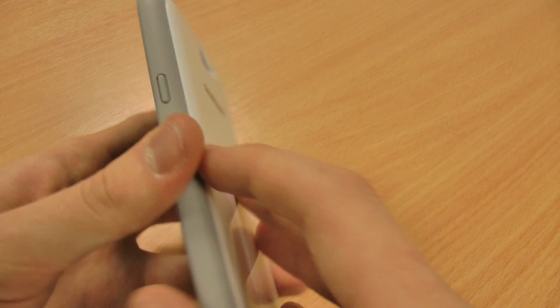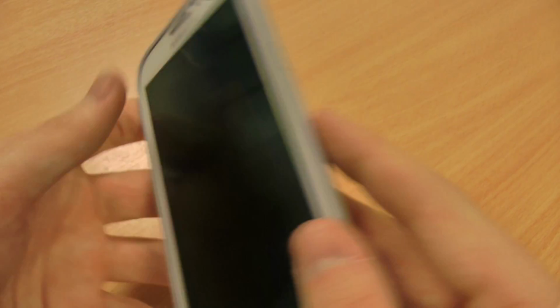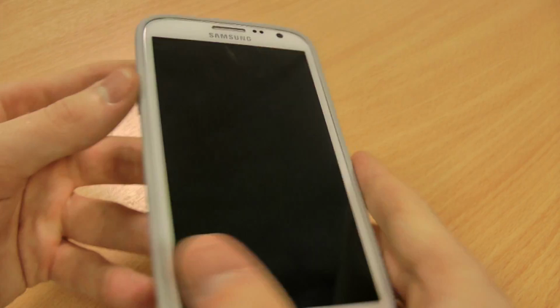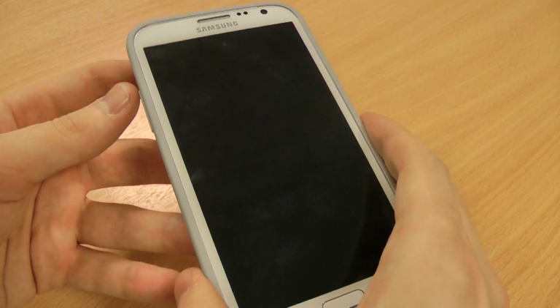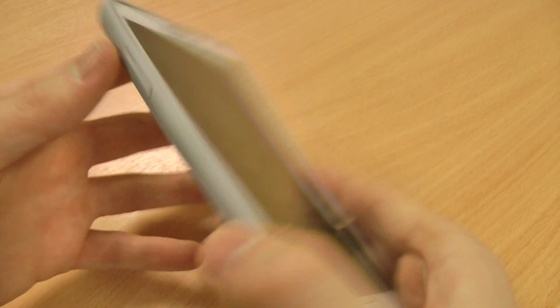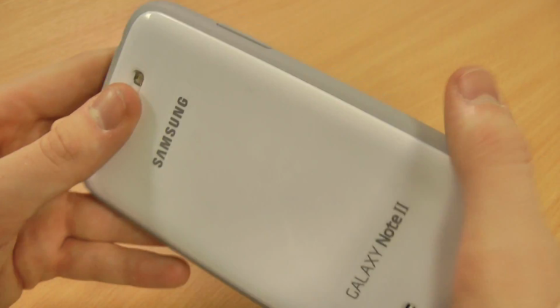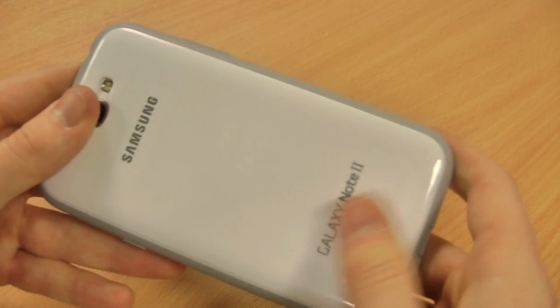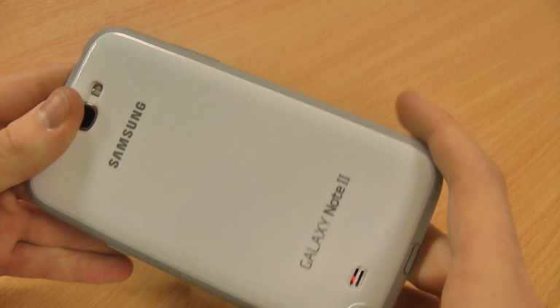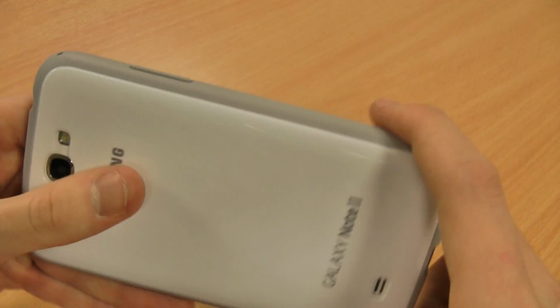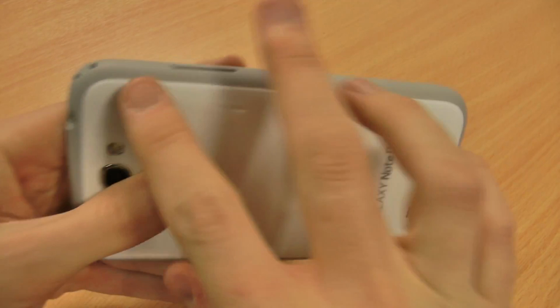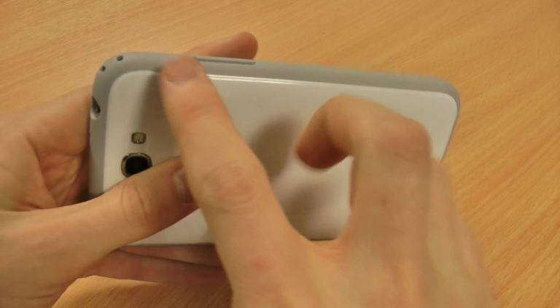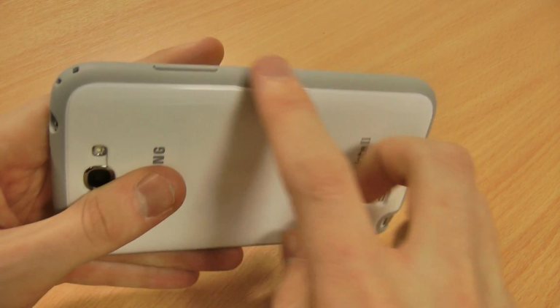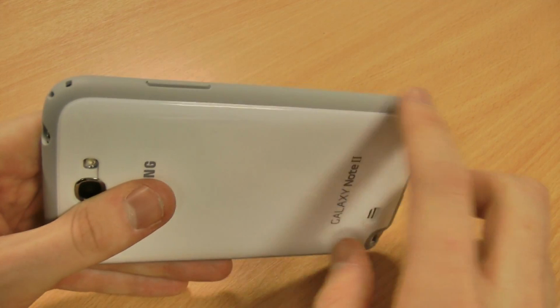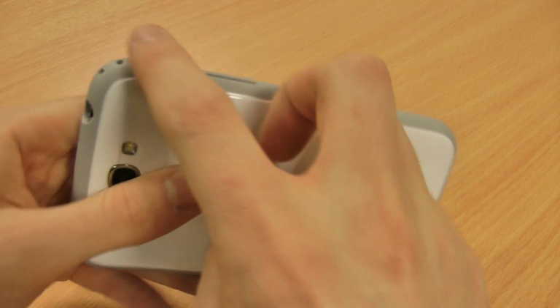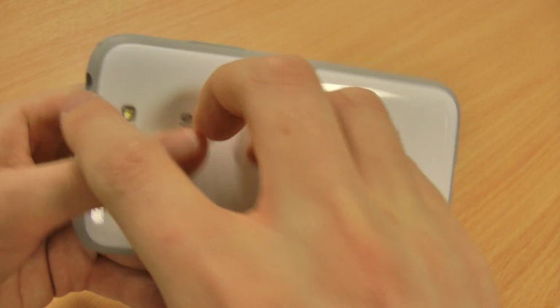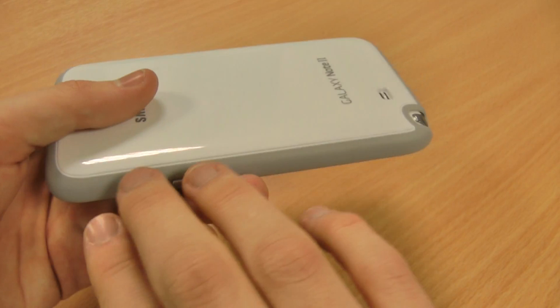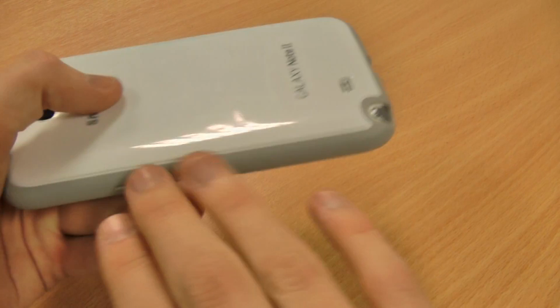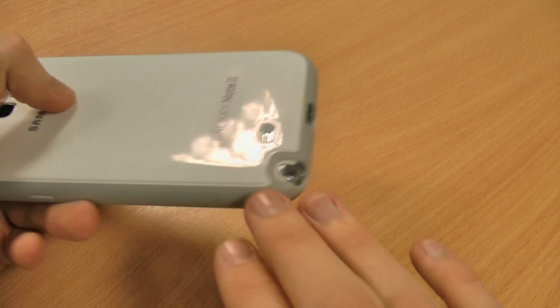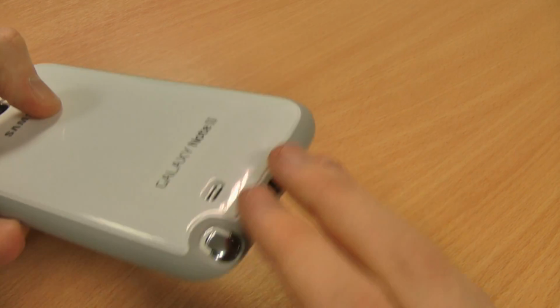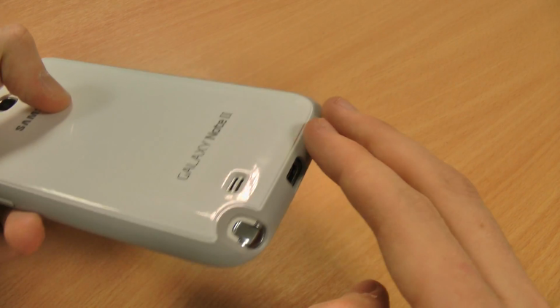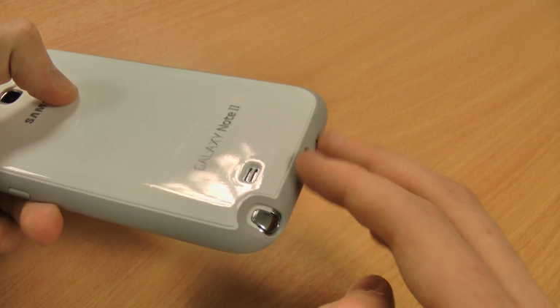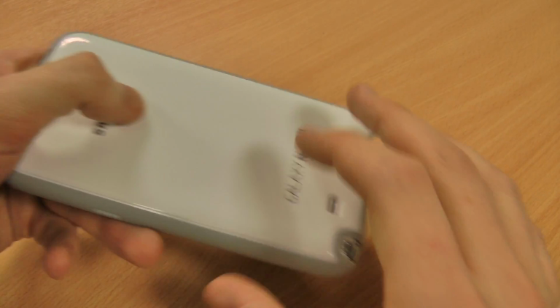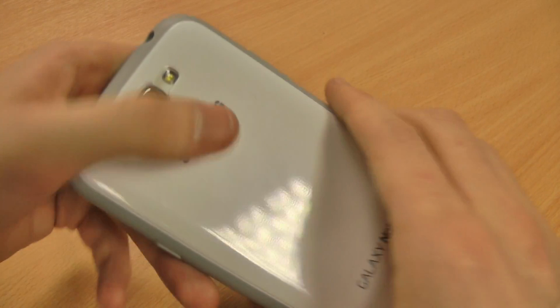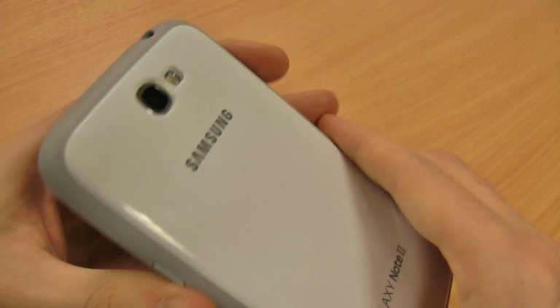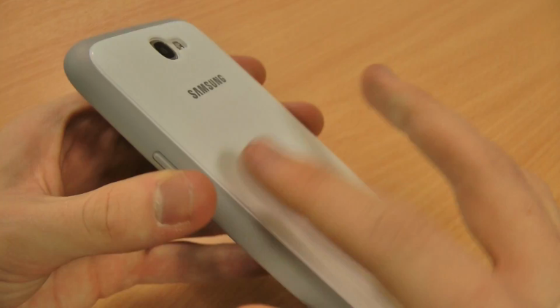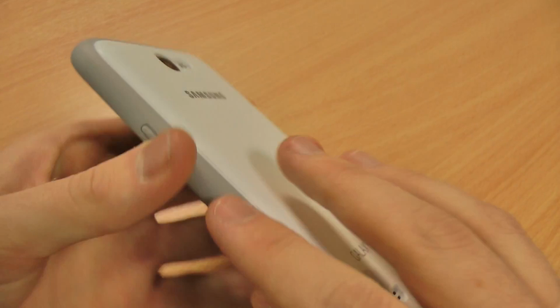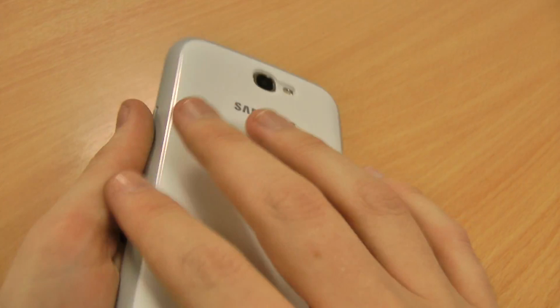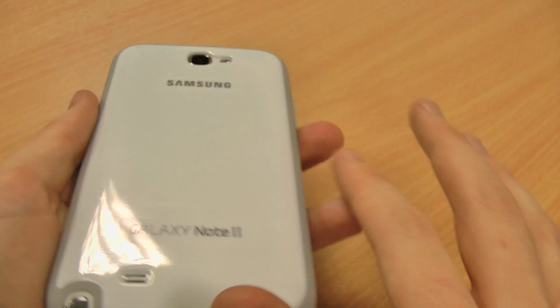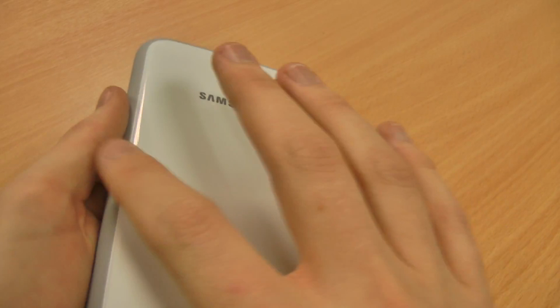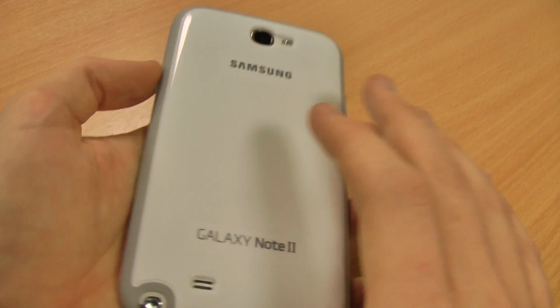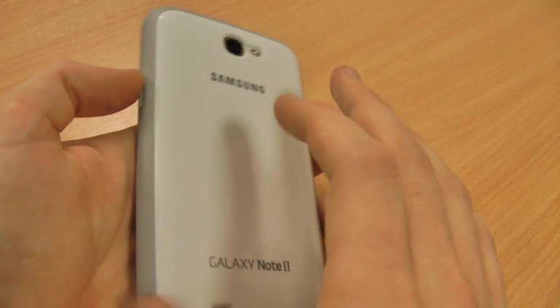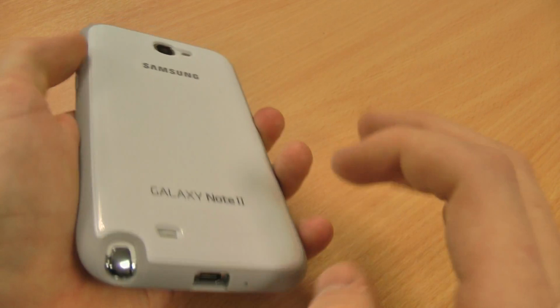What you'll notice is that from the front and from the back it sort of looks like you've just got a bumper case on. Obviously bumper cases just protect the edges, but this has all-over rear protection.